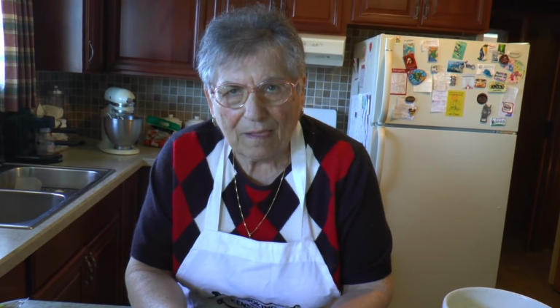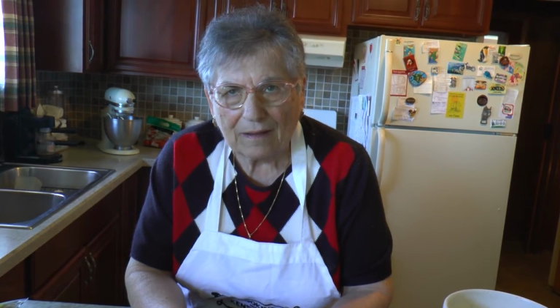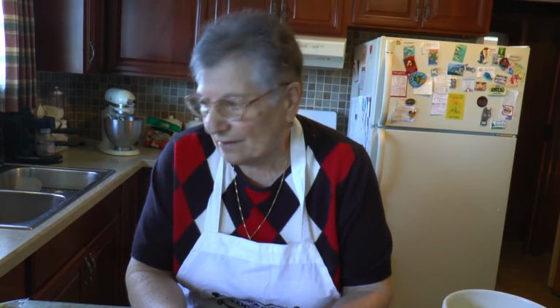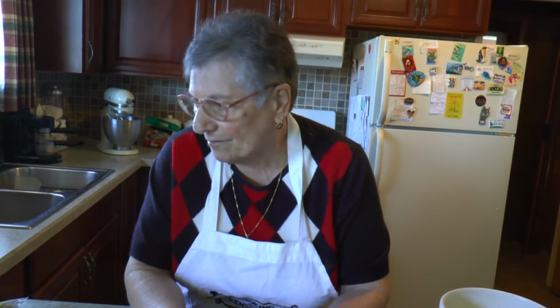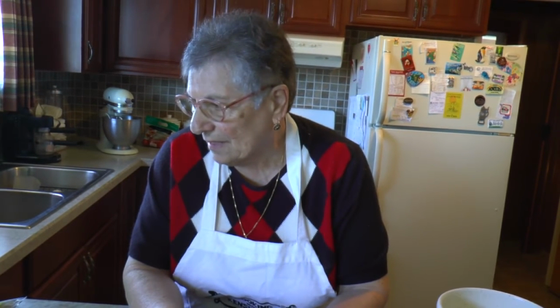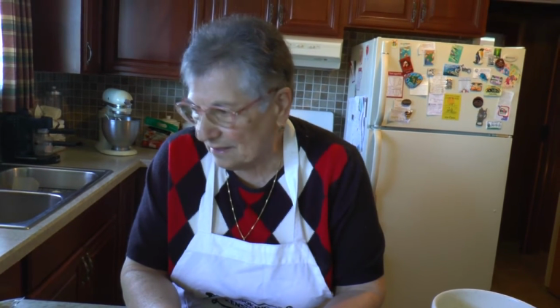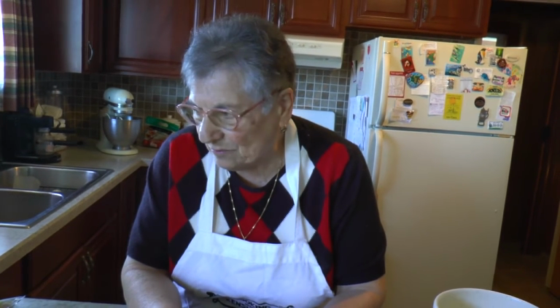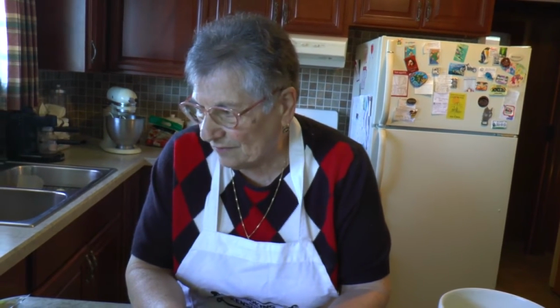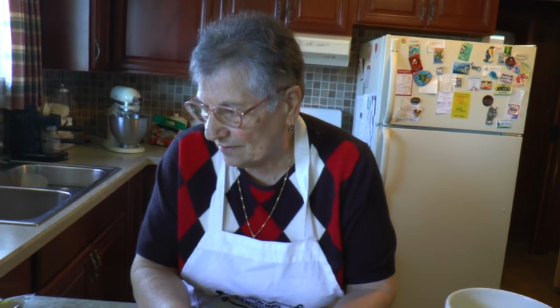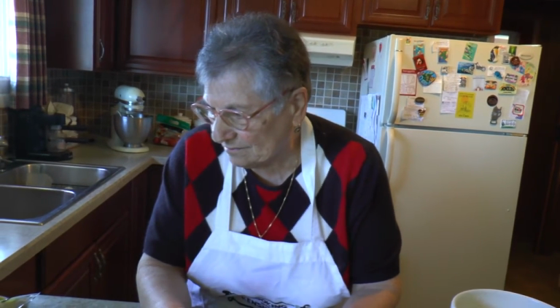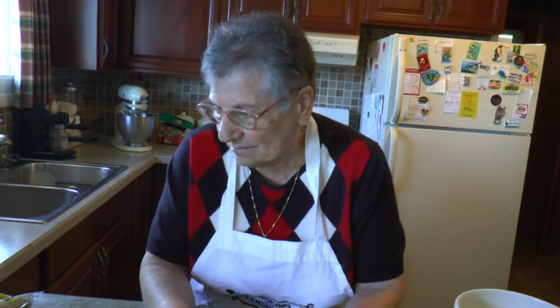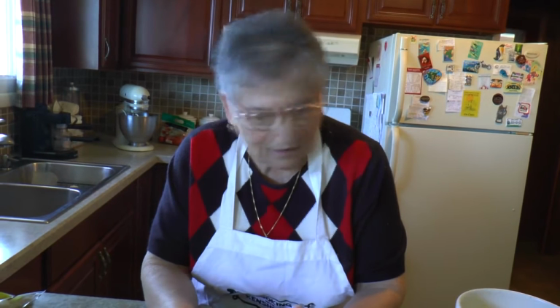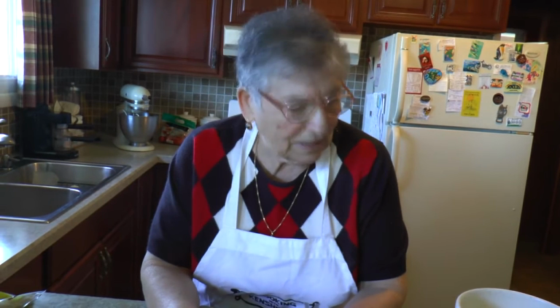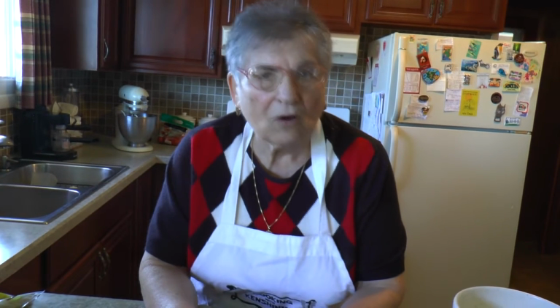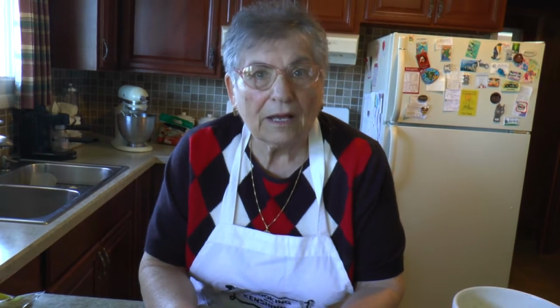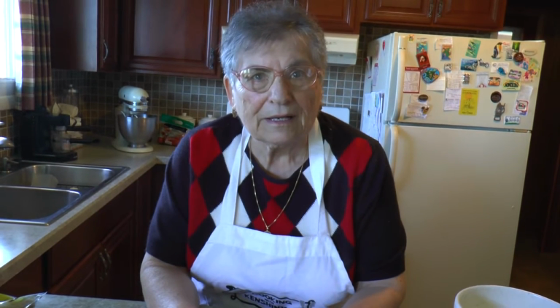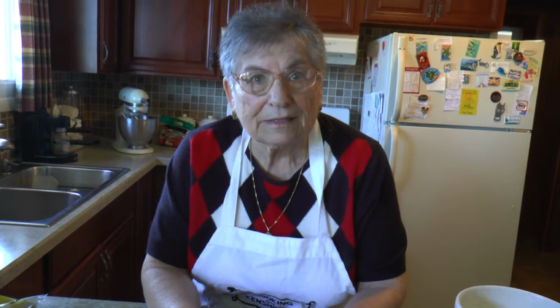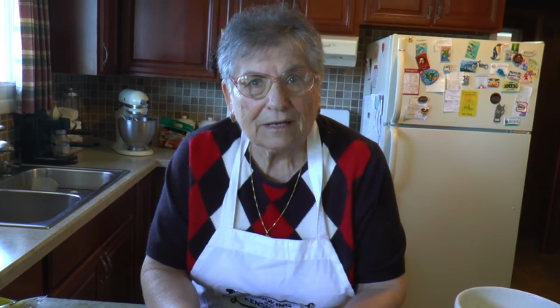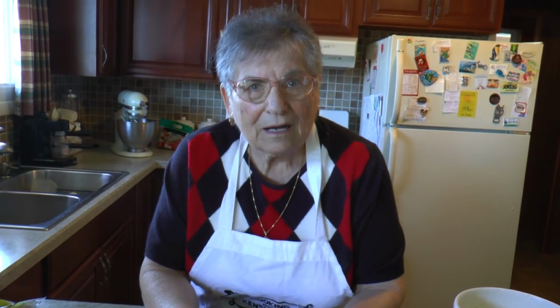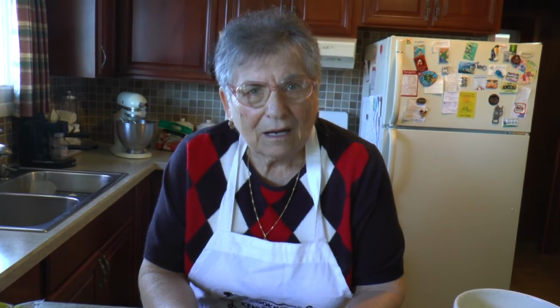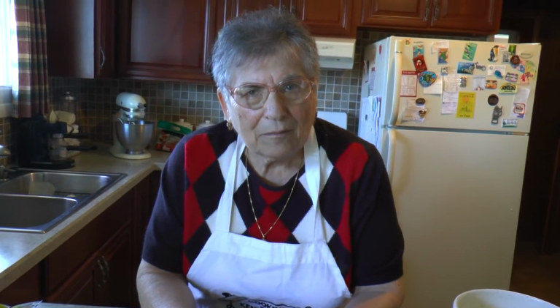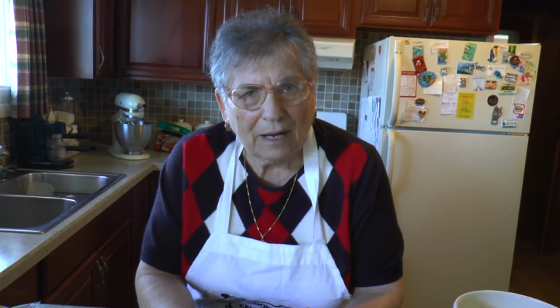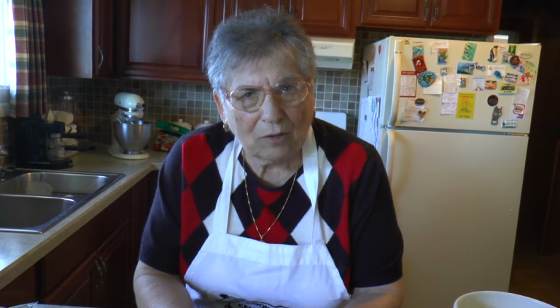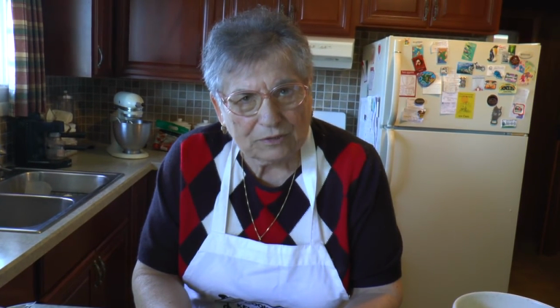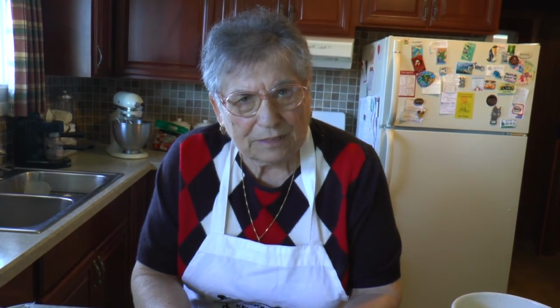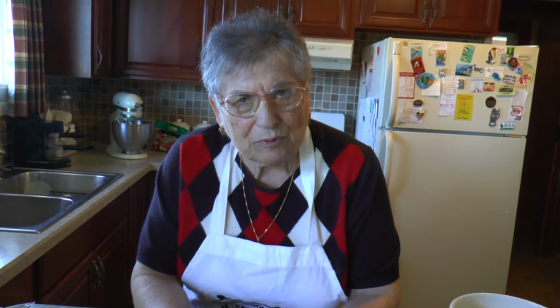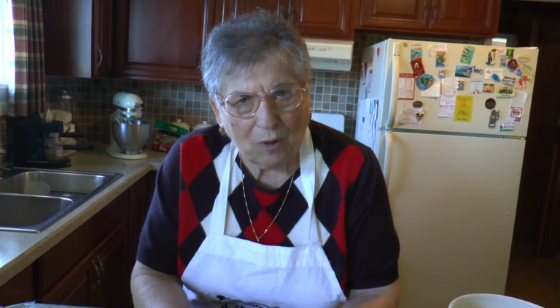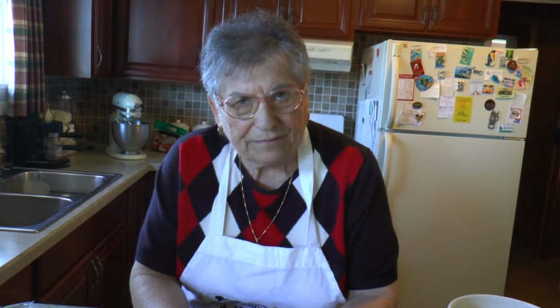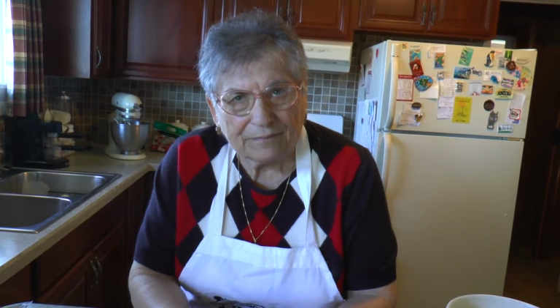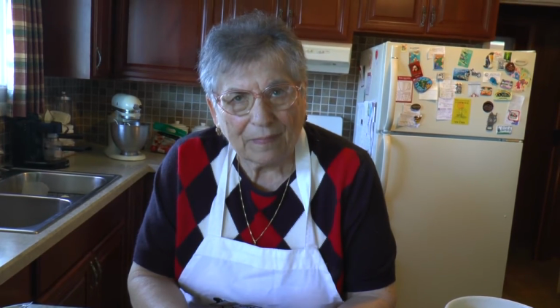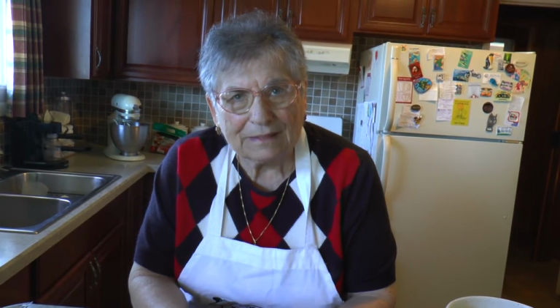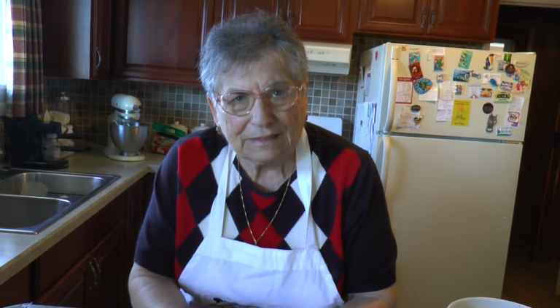Very nice. And I think we have everything — and a couple tablespoons of water. That's it.